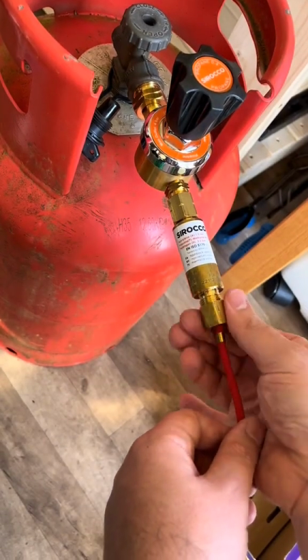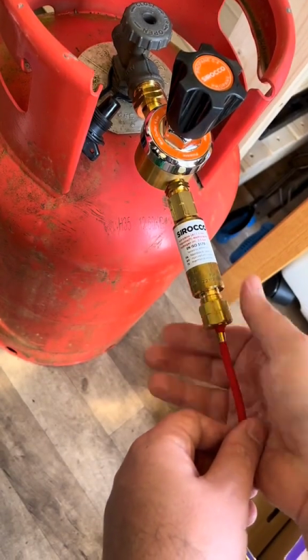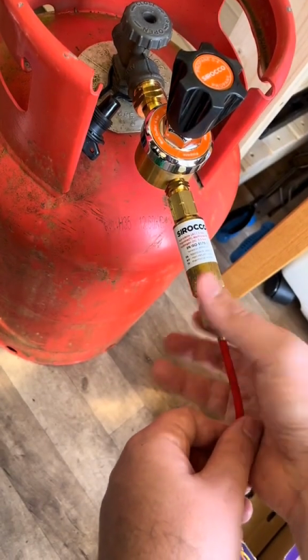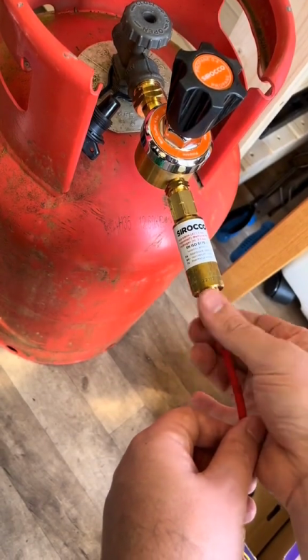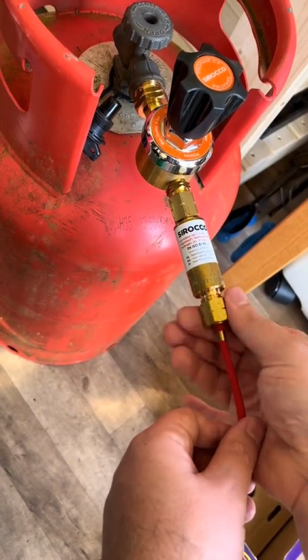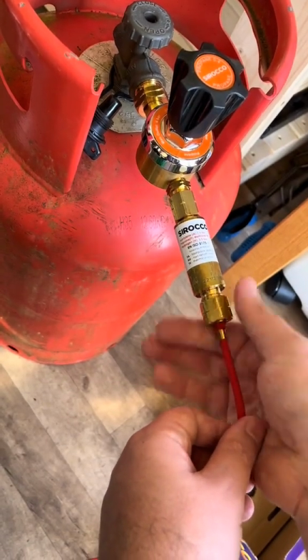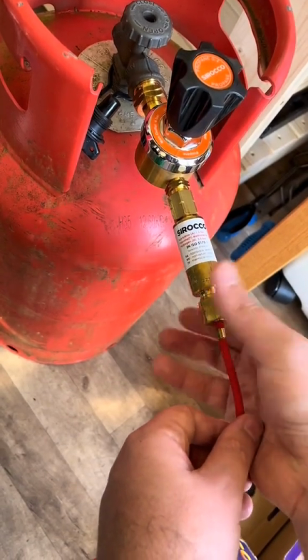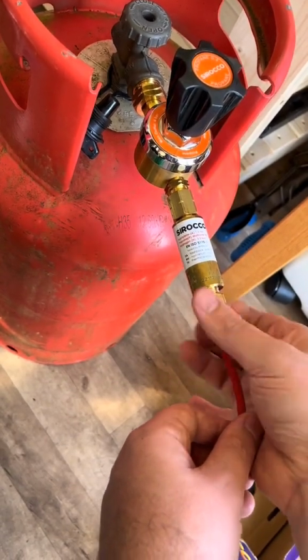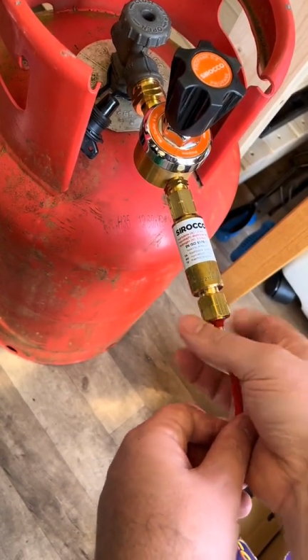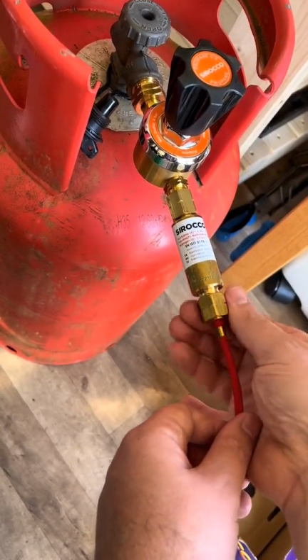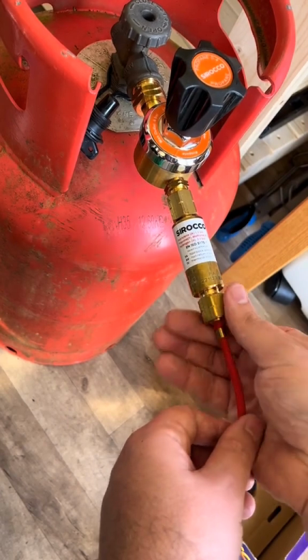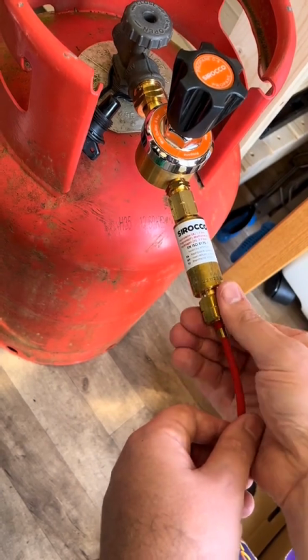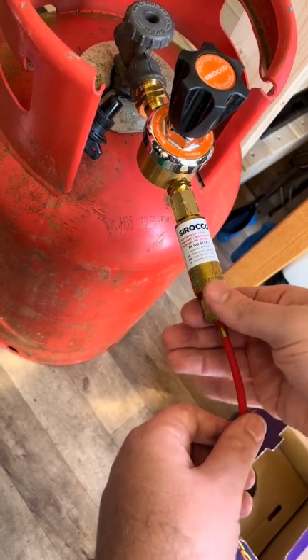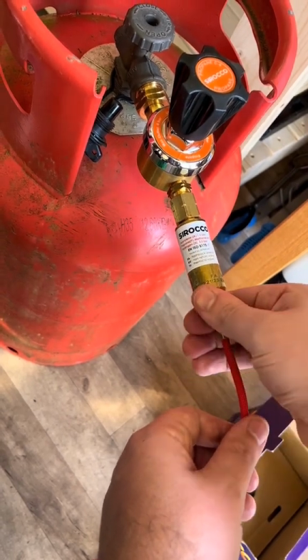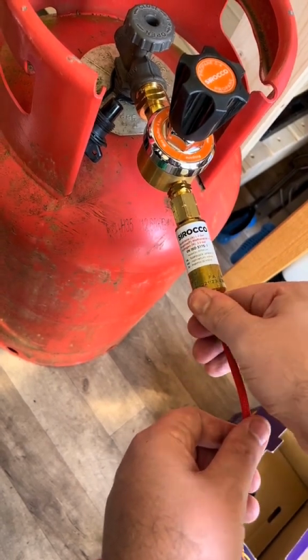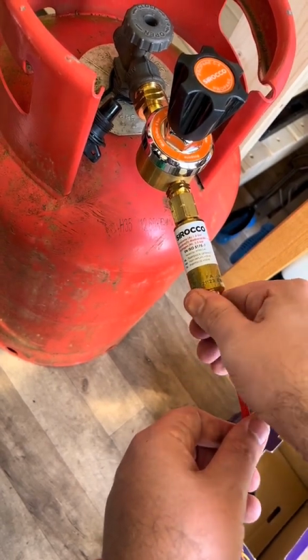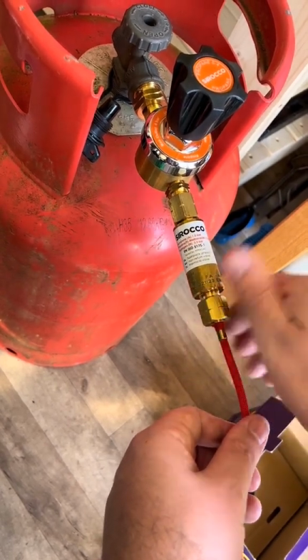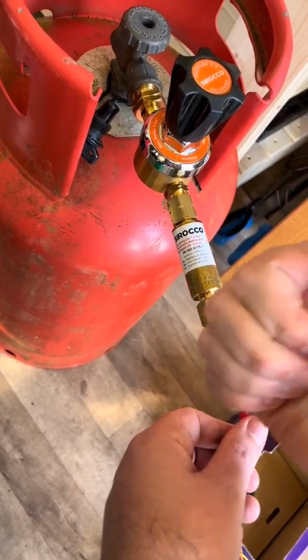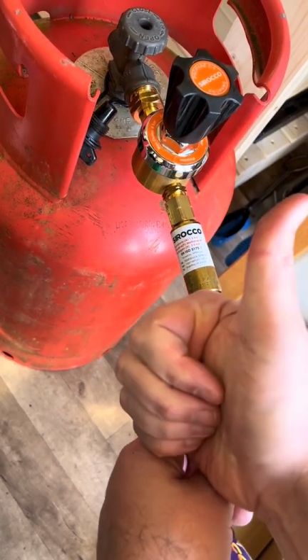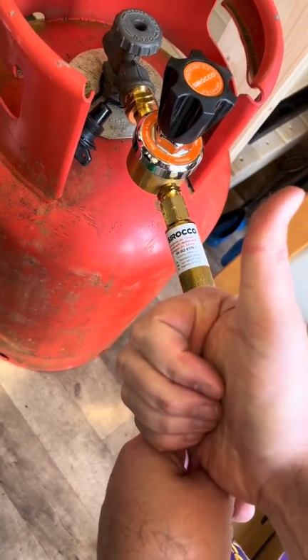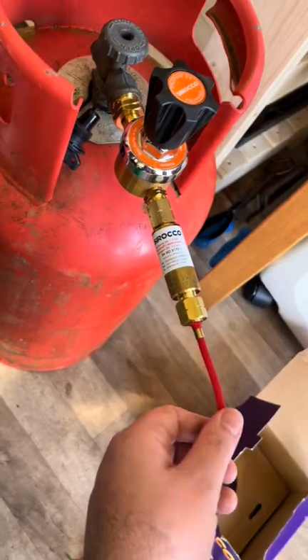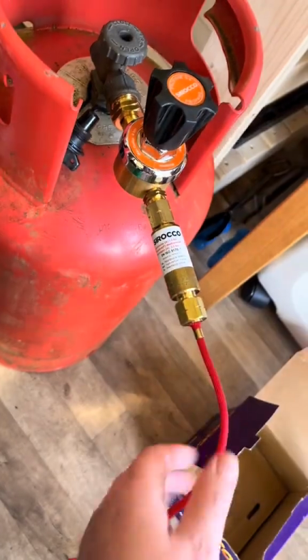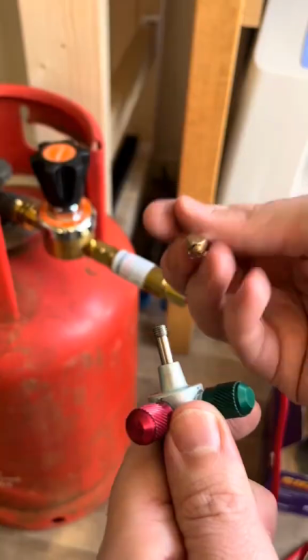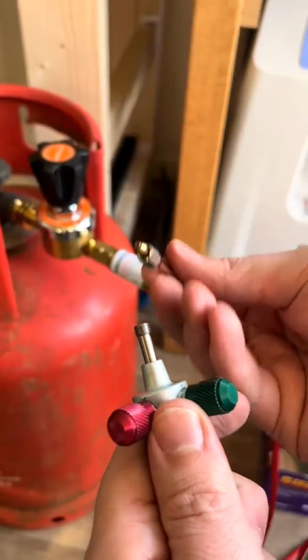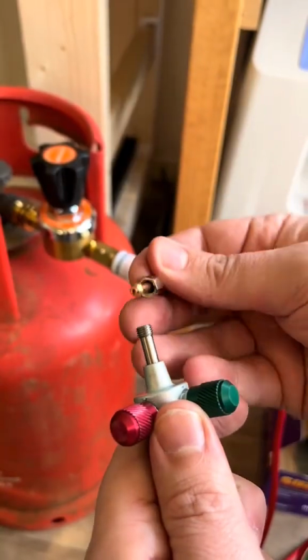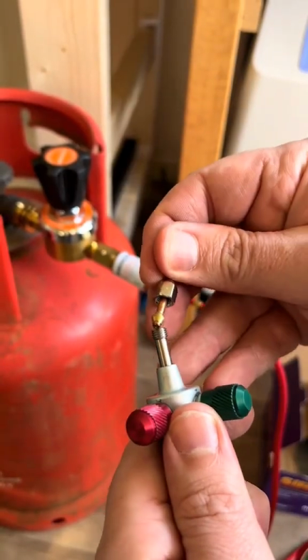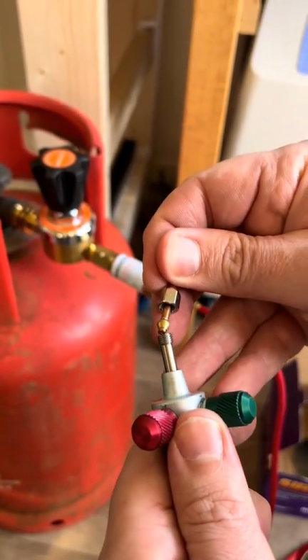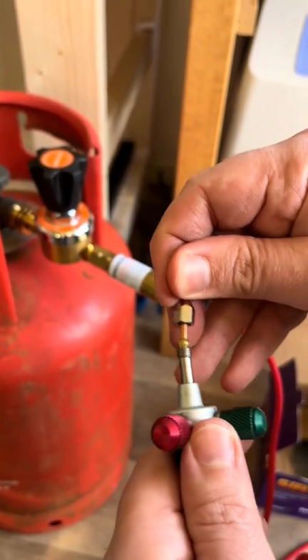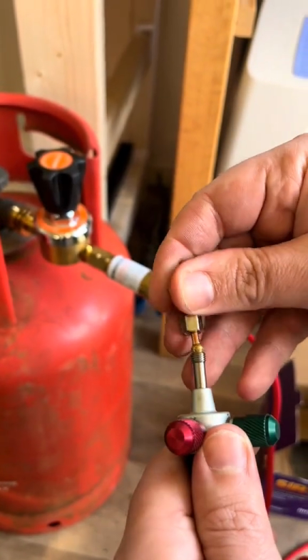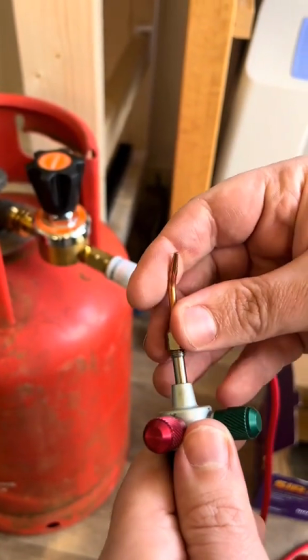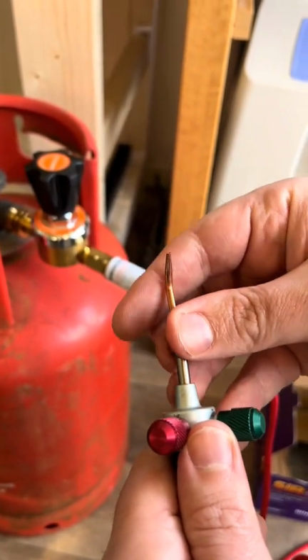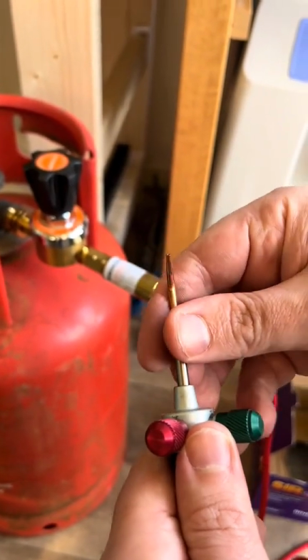Now it's time to attach your chosen nozzle of the Smith Little Torch. Take note of the suggested pressure in the Smith Little Torch instructions.